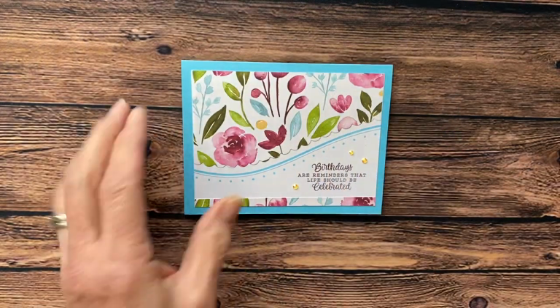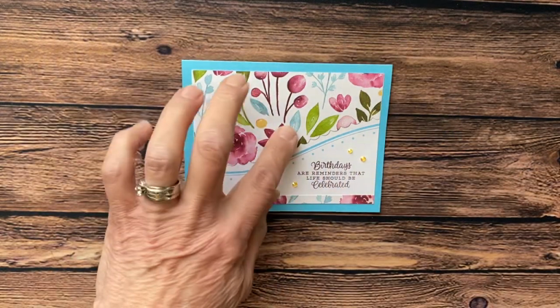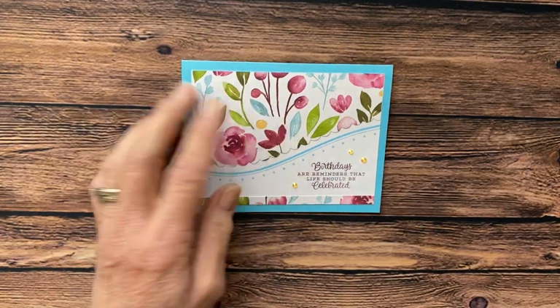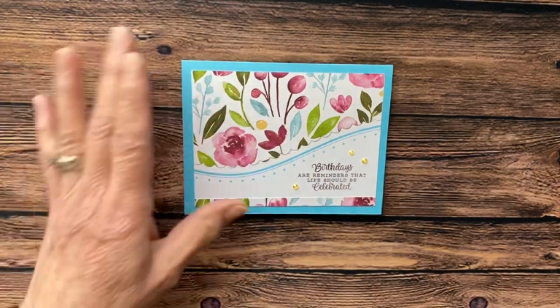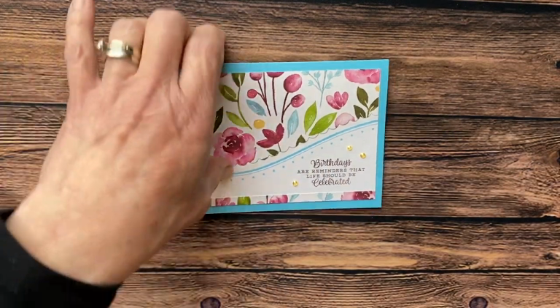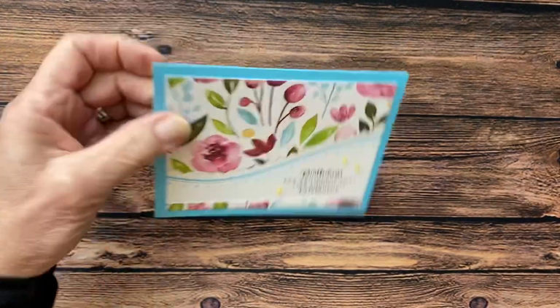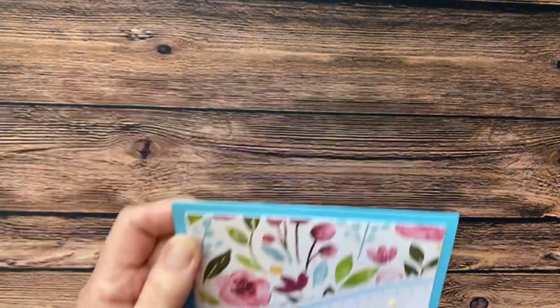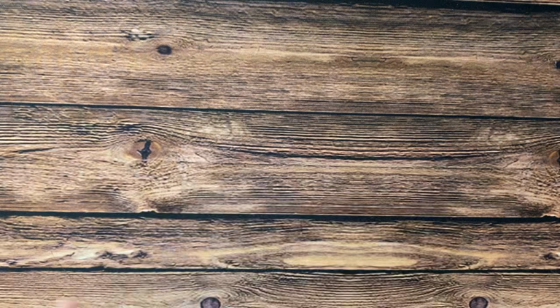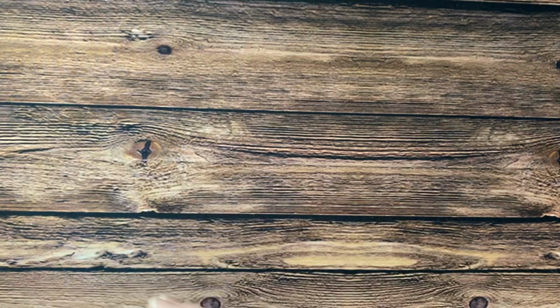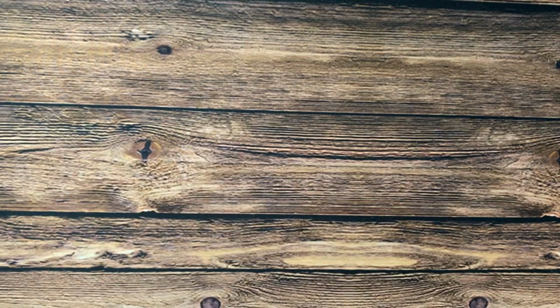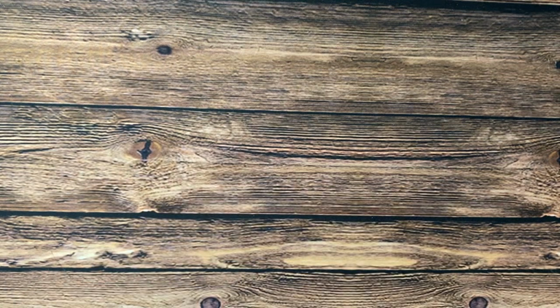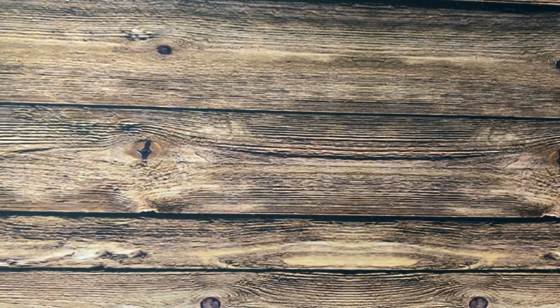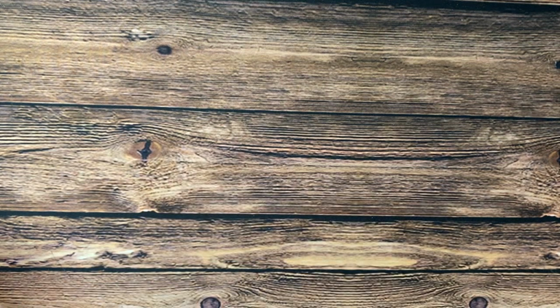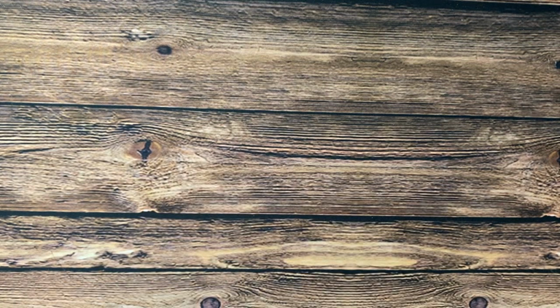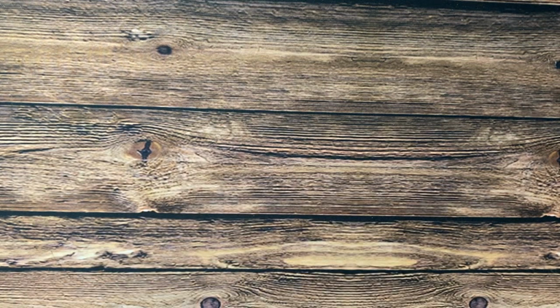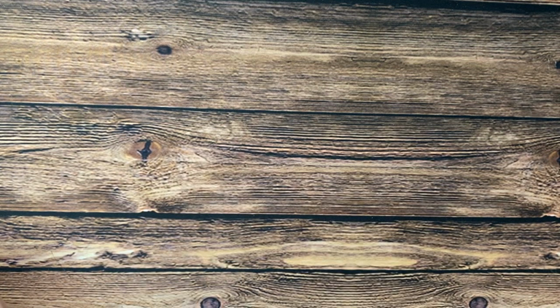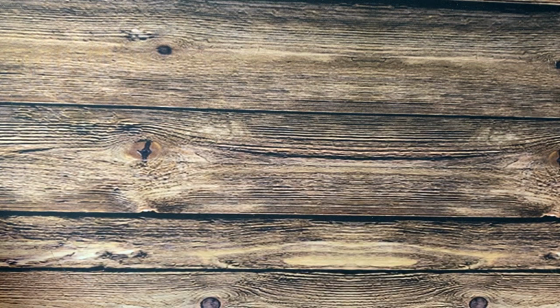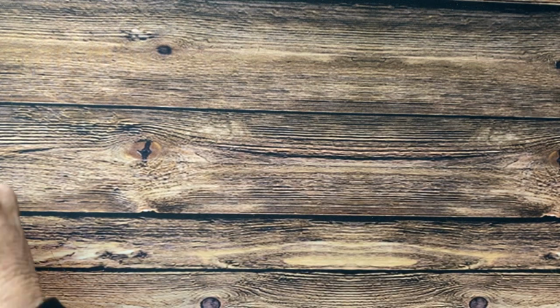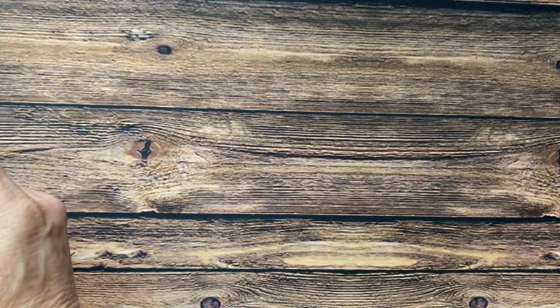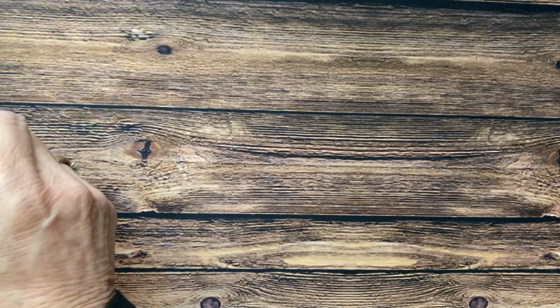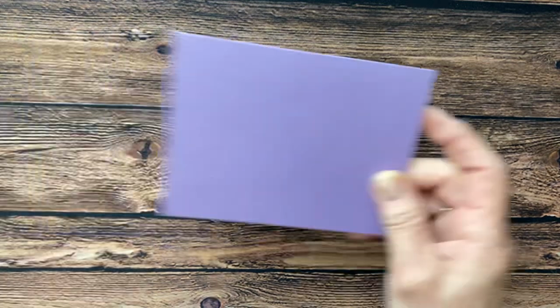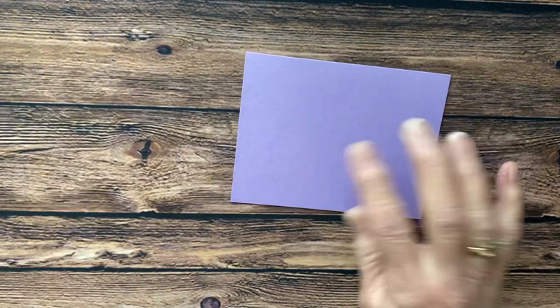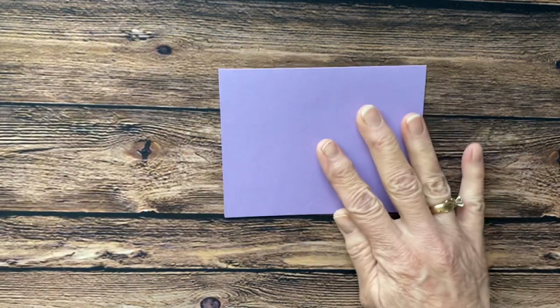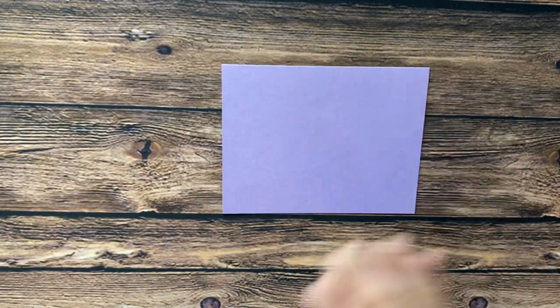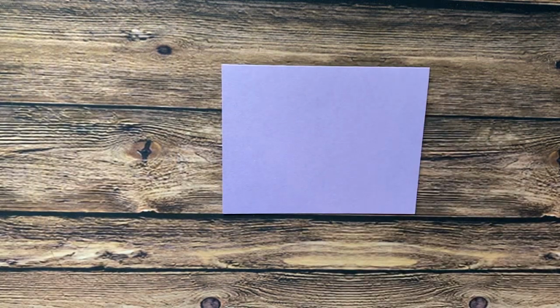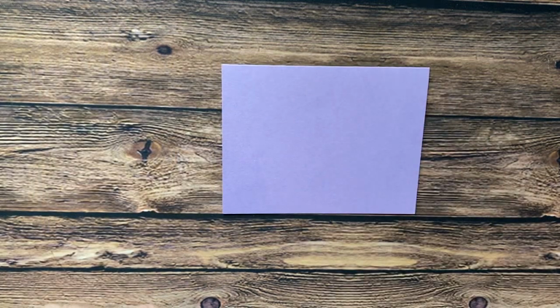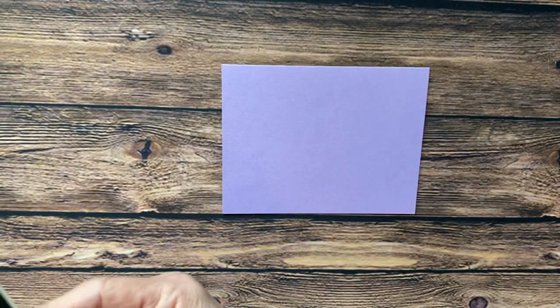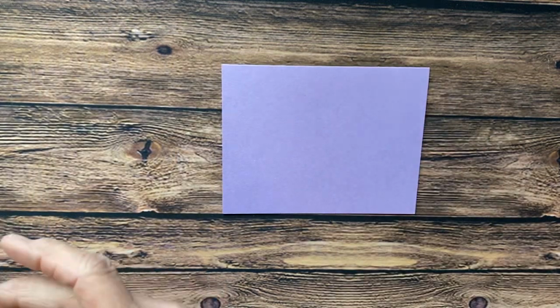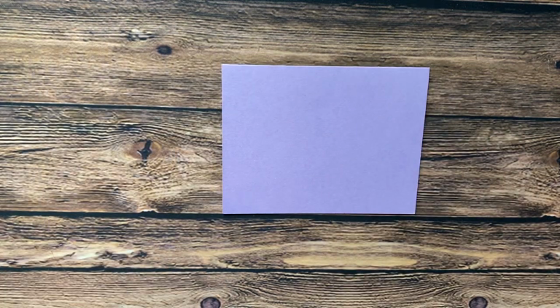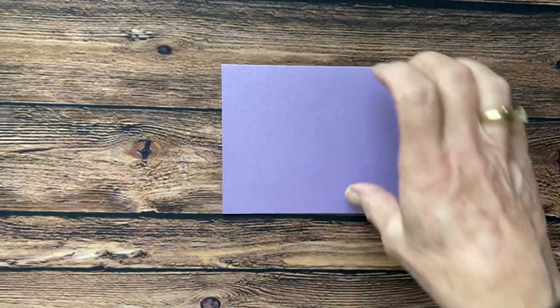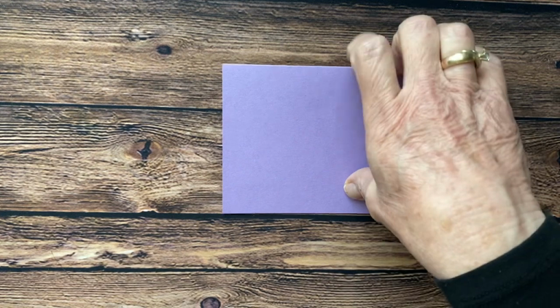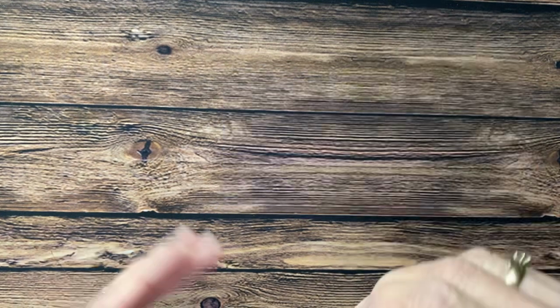Today I'm going to show you how to make that card using the Highland Heather cardstock, and we're using Very Vanilla and Basic Black.